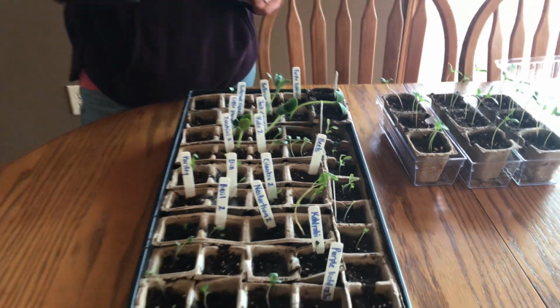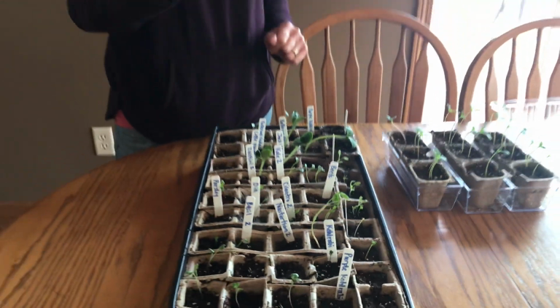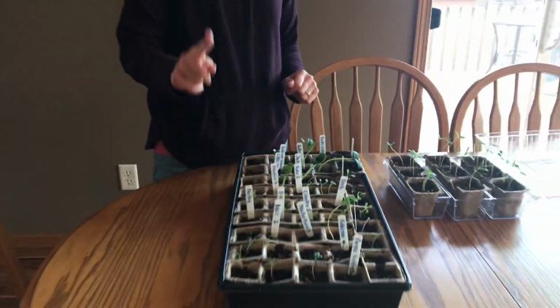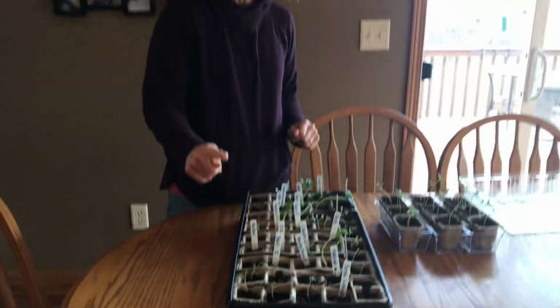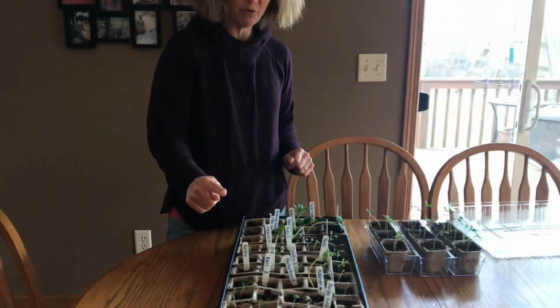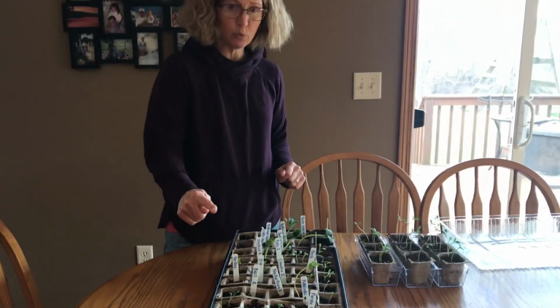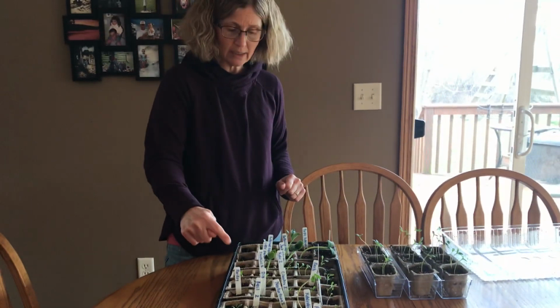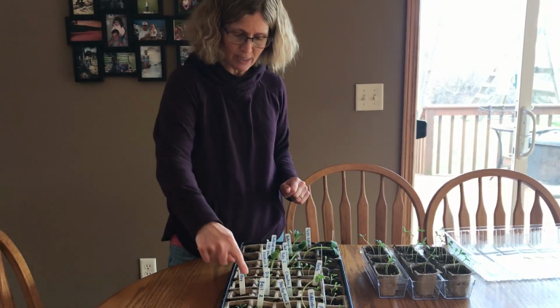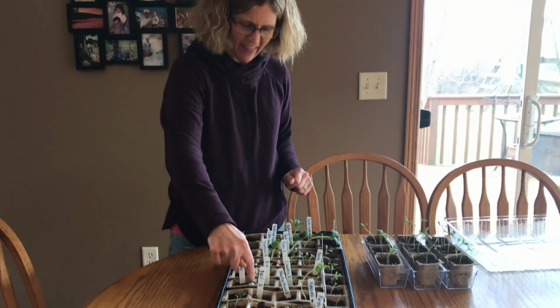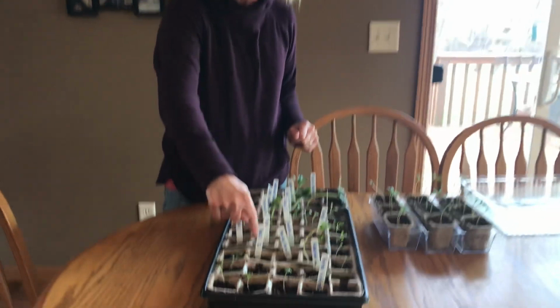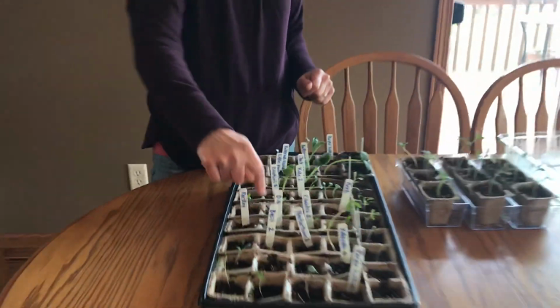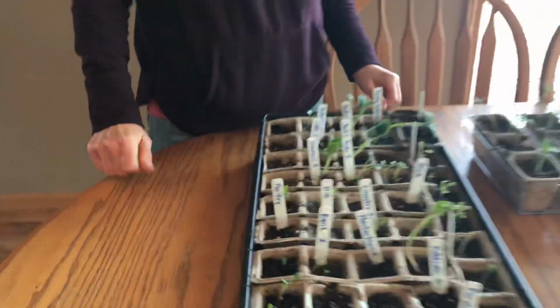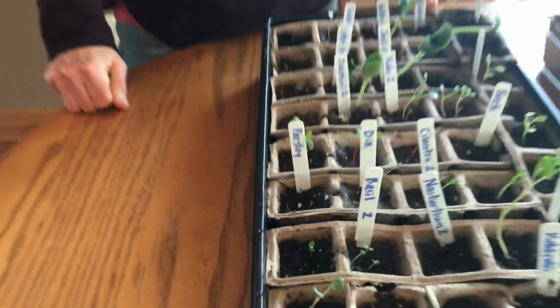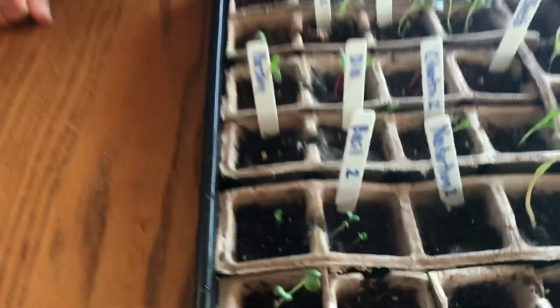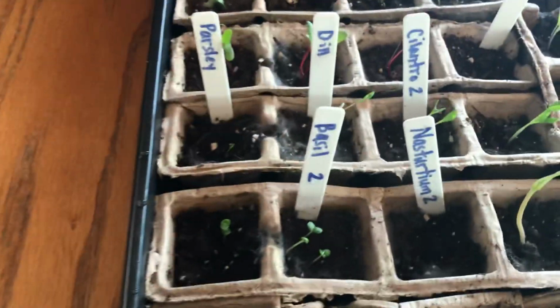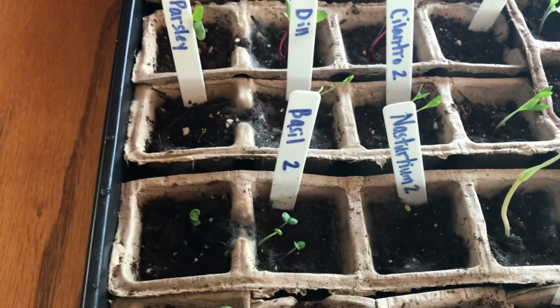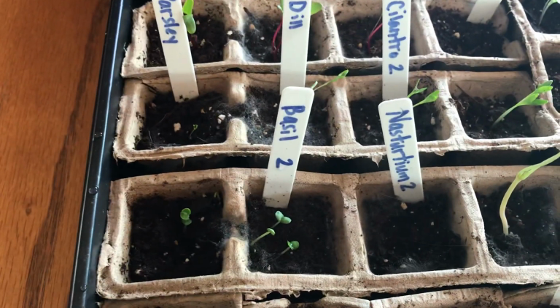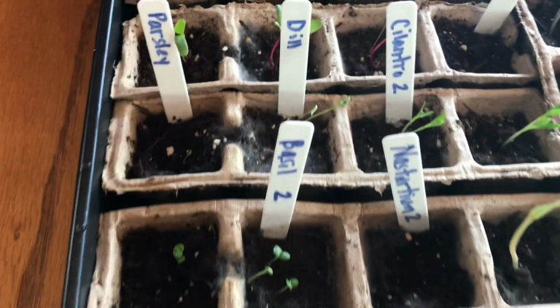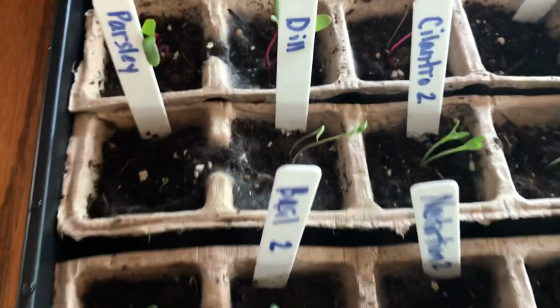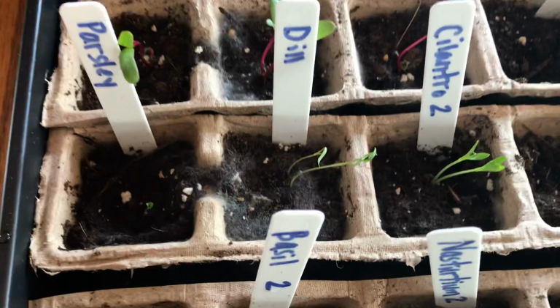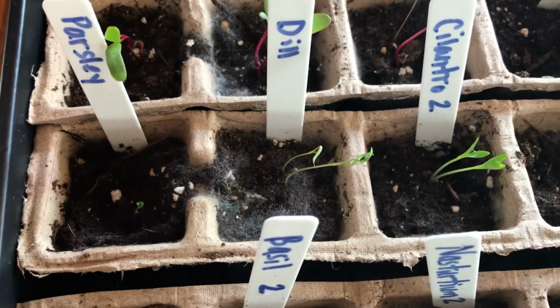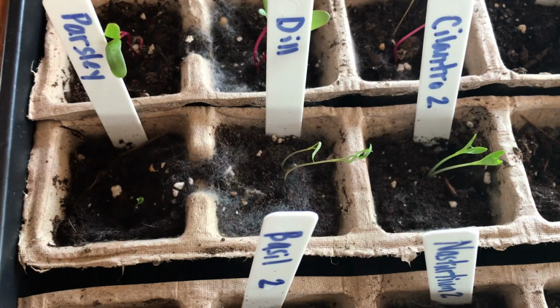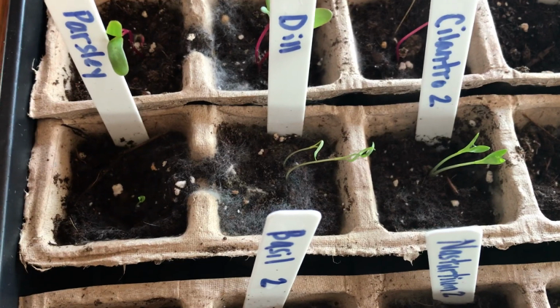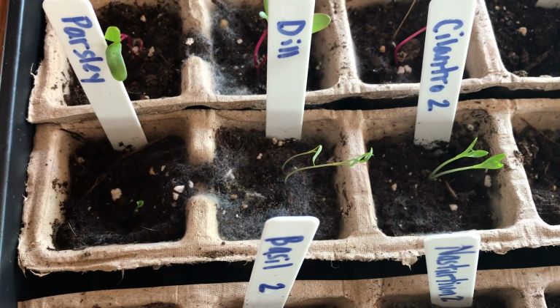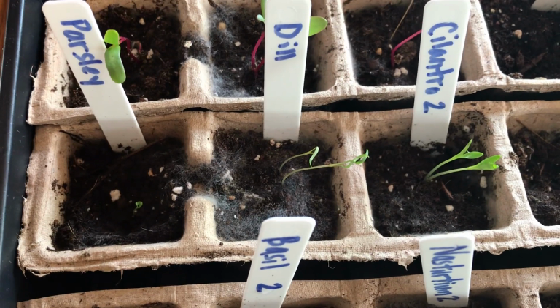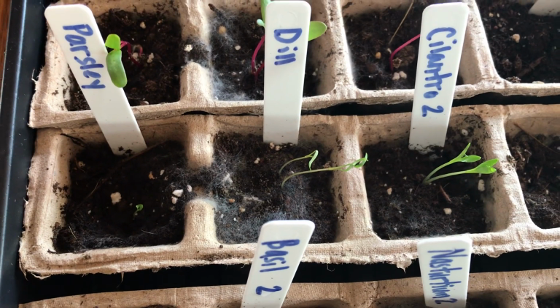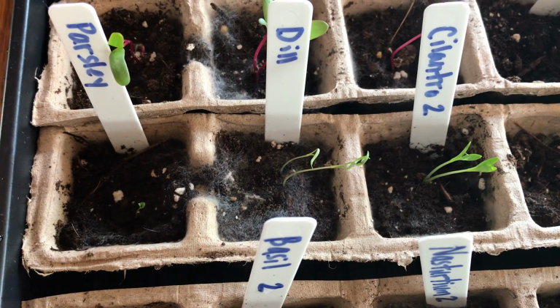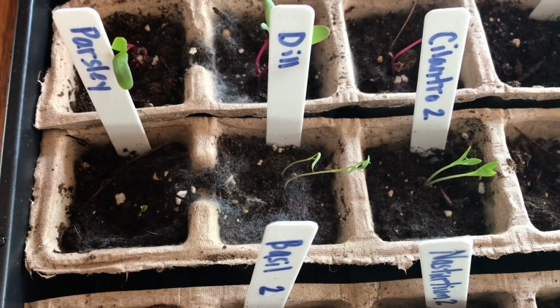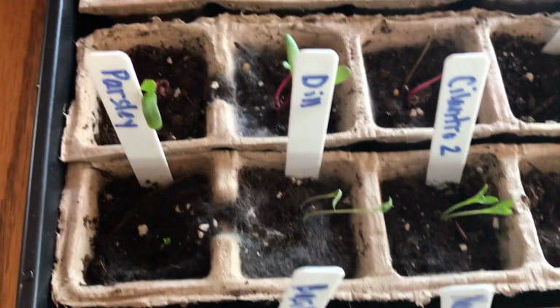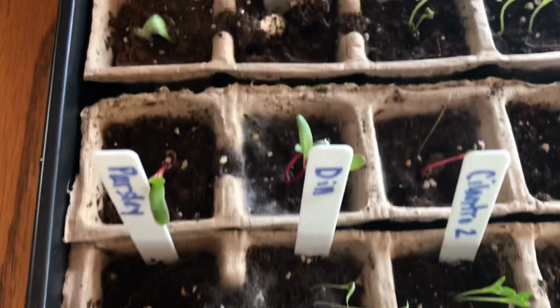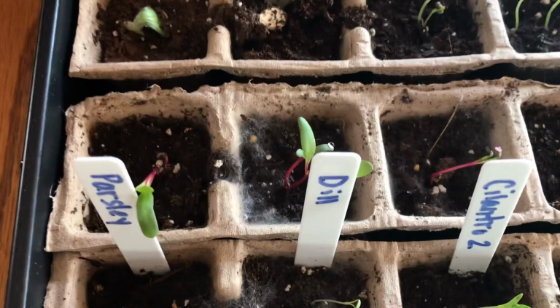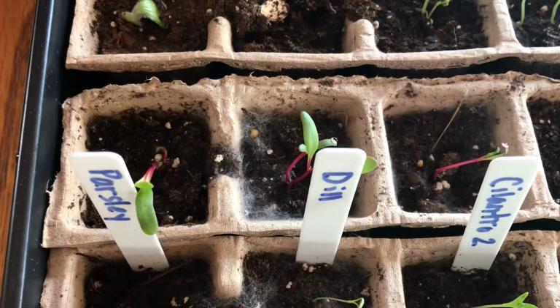I notice one little problem though. If you look really closely, there's some white fuzzy stuff growing on the soil on some of these plants. Do you know what that is? That's actually mold, boys and girls. I have a little bit of mold in there.